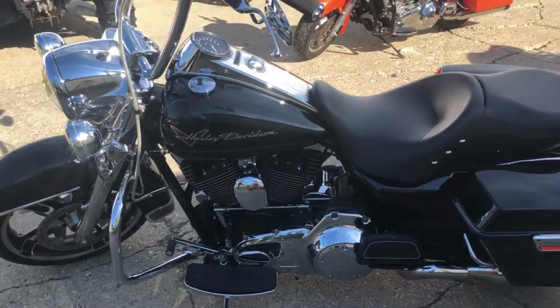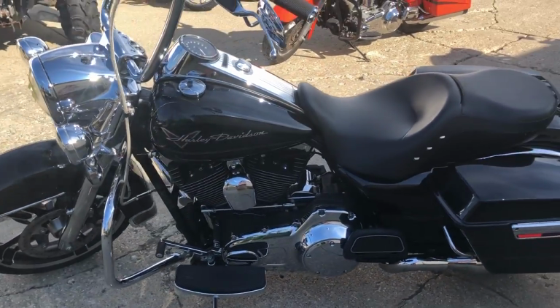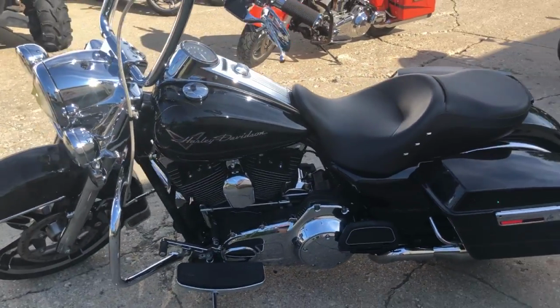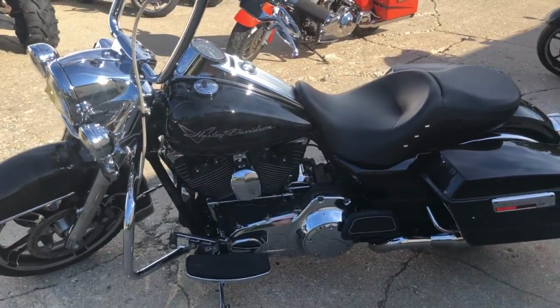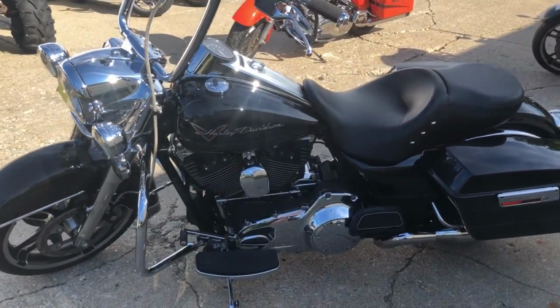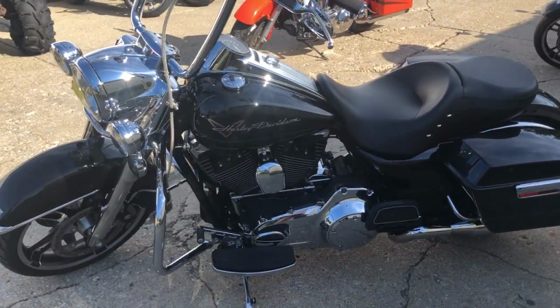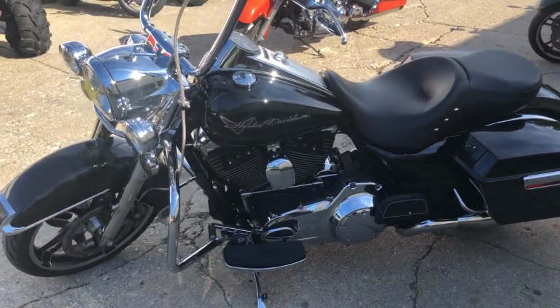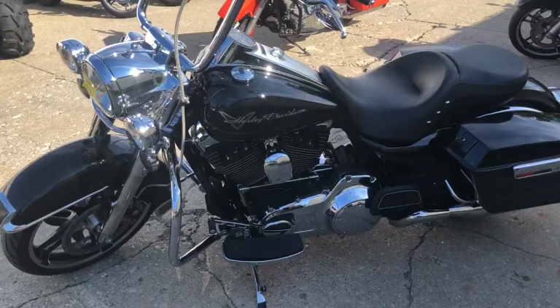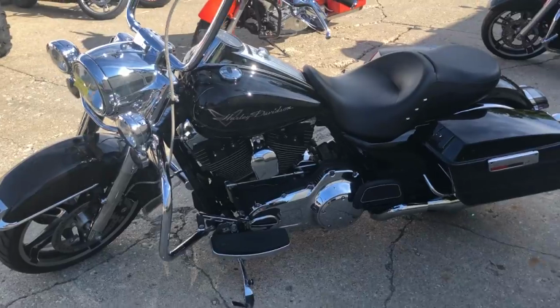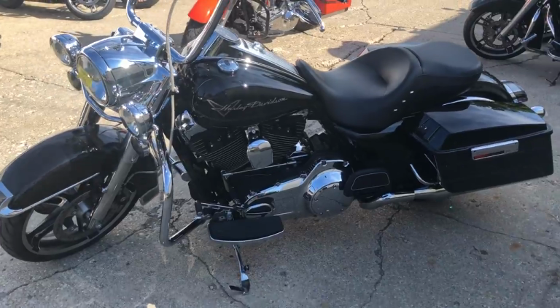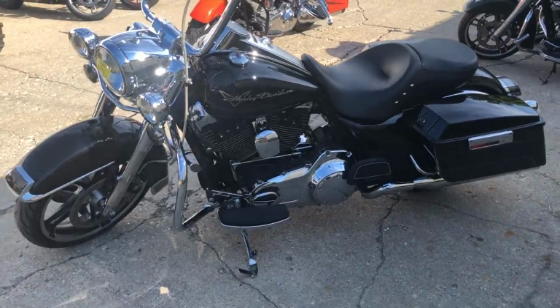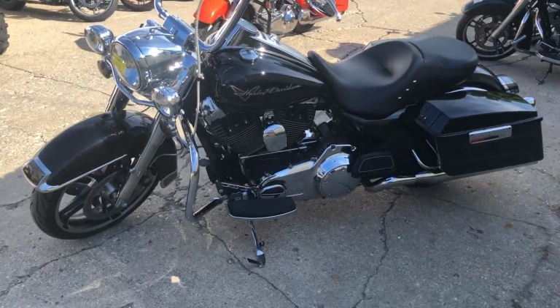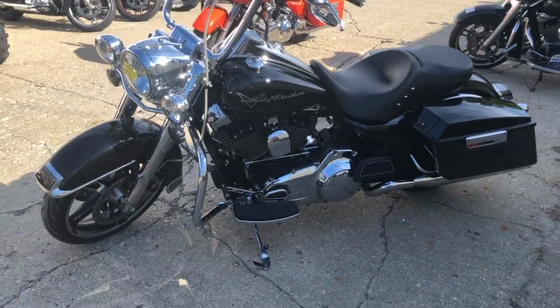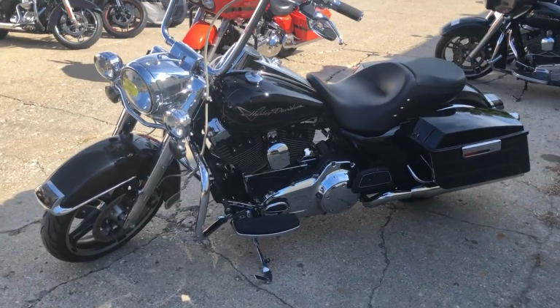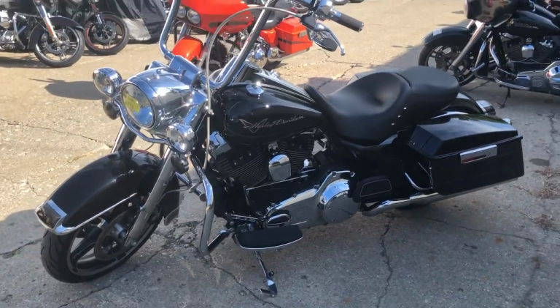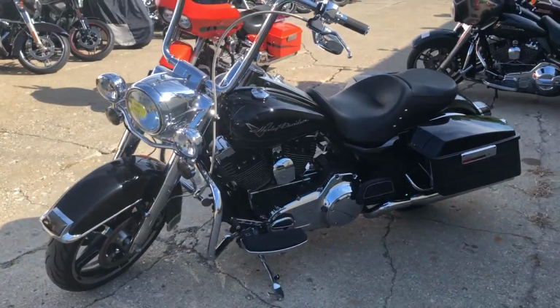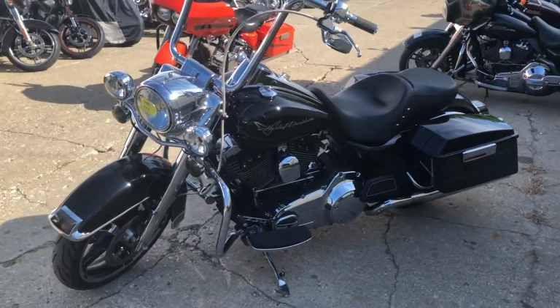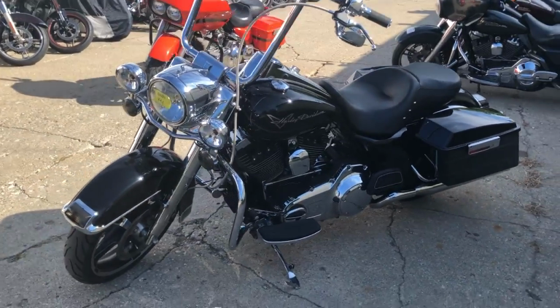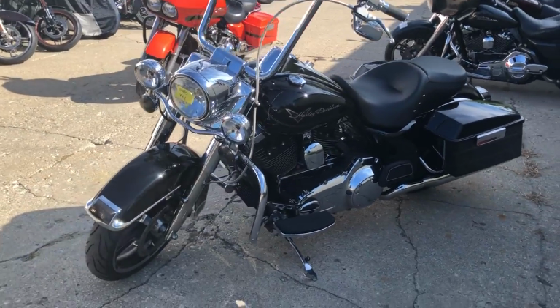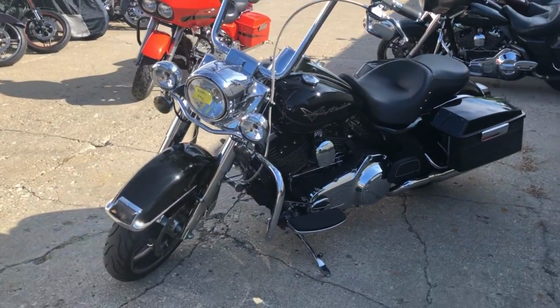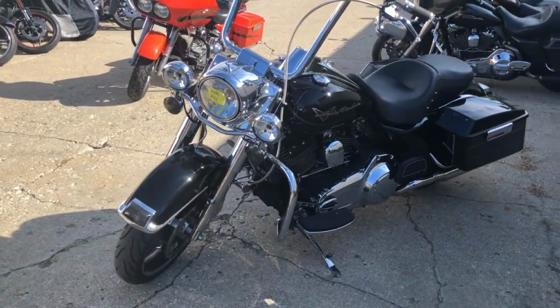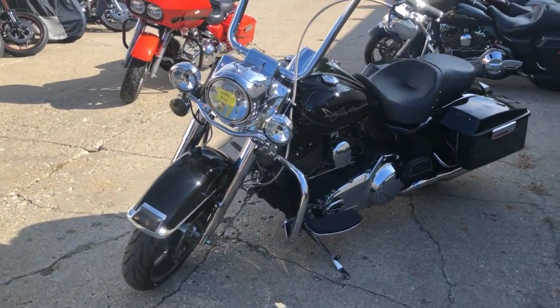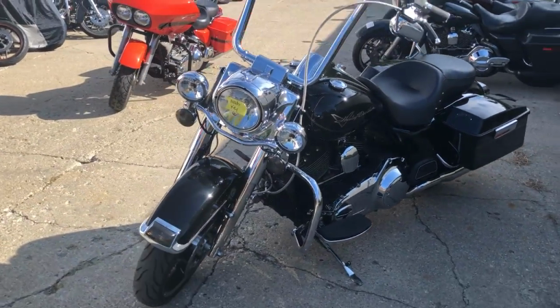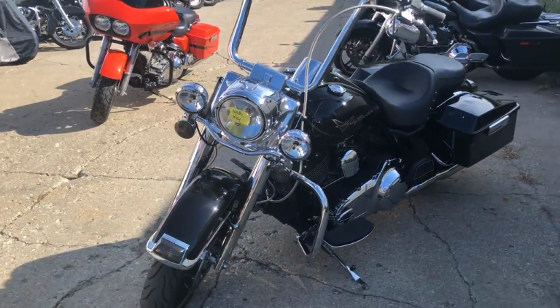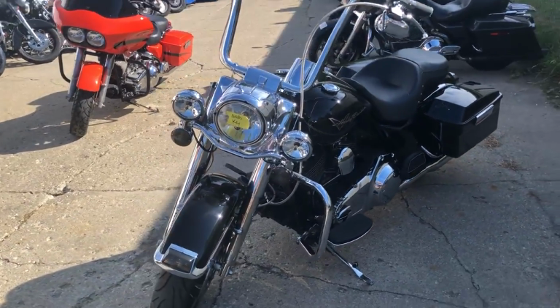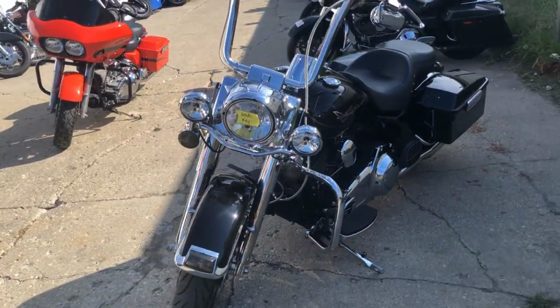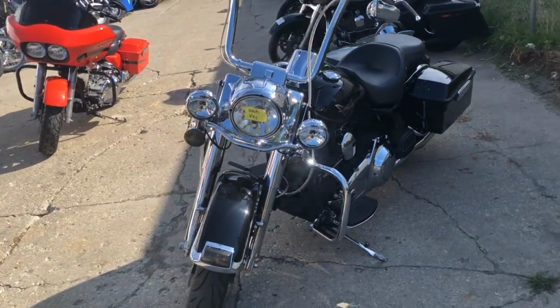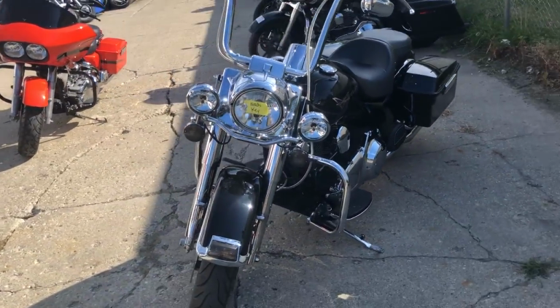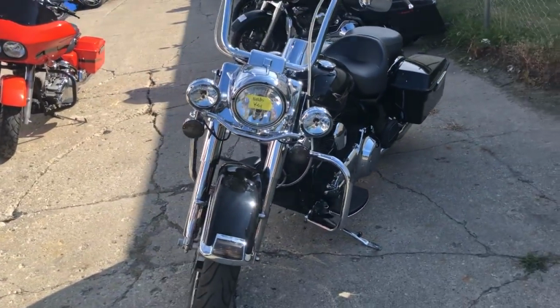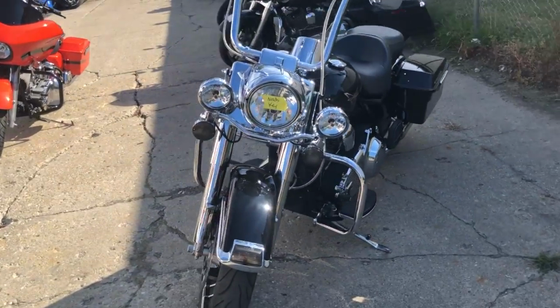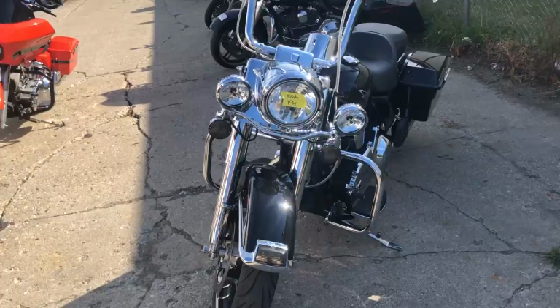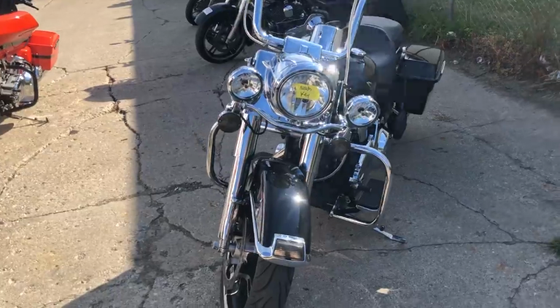It runs strong, it needs nothing, and it was just serviced at the dealership — inspected with all fluids changed and it's ready to ride.